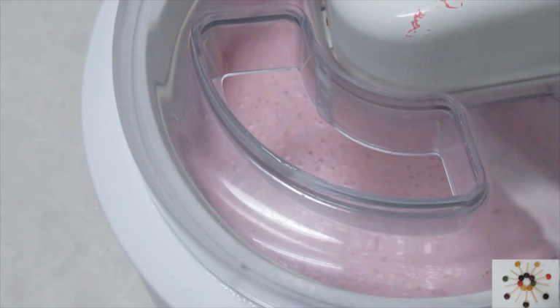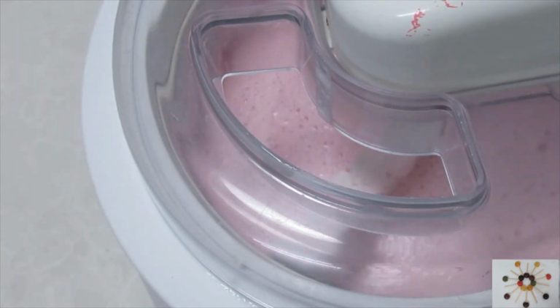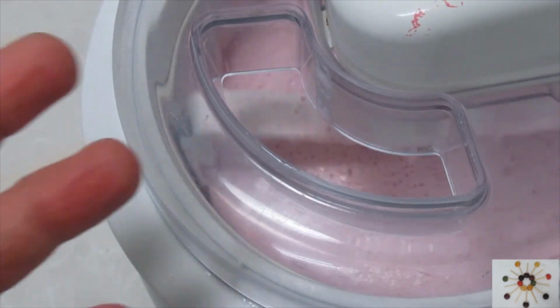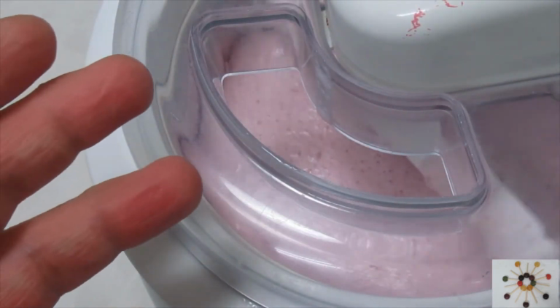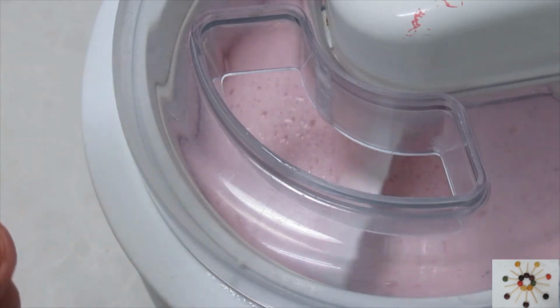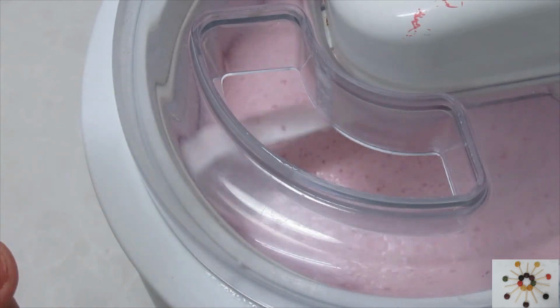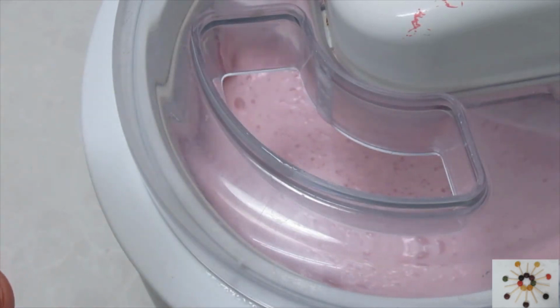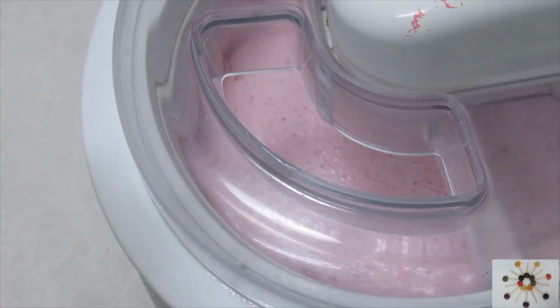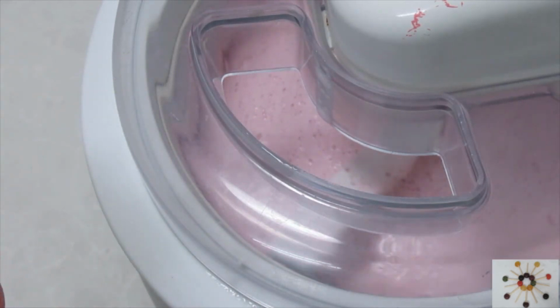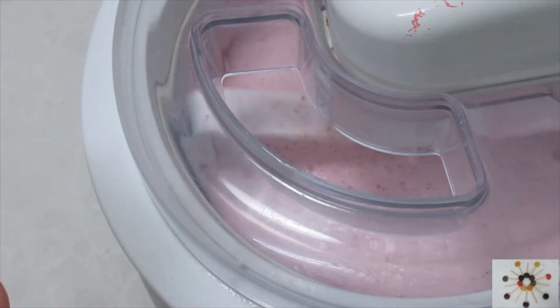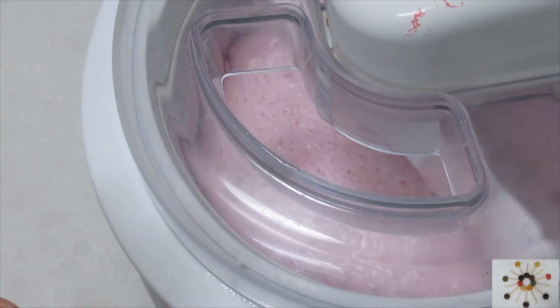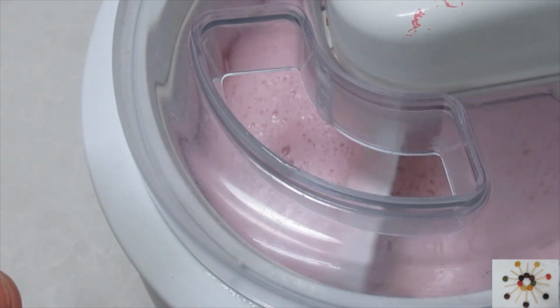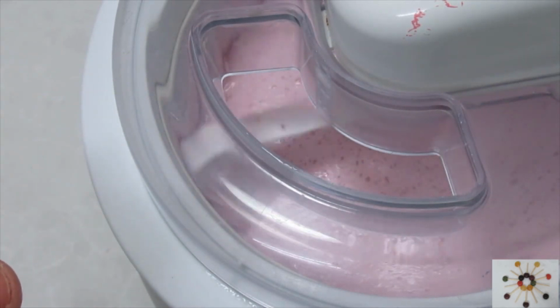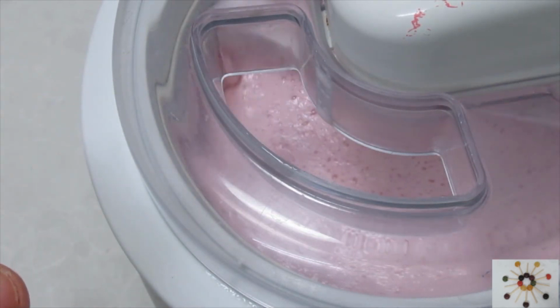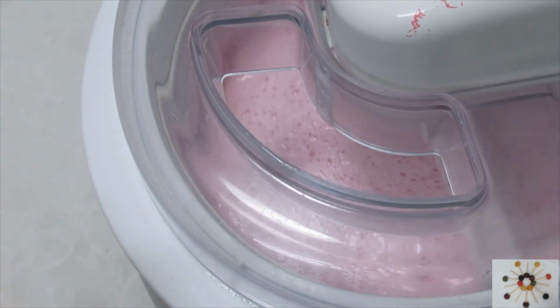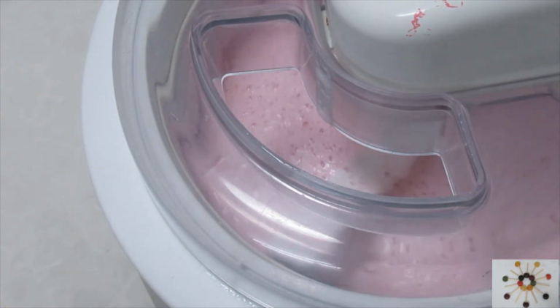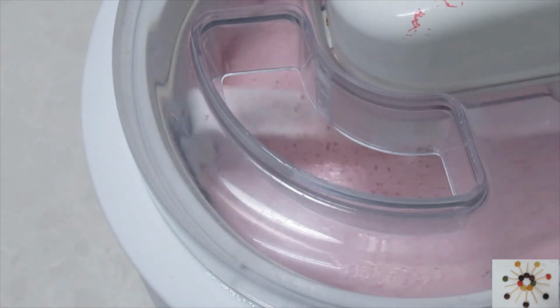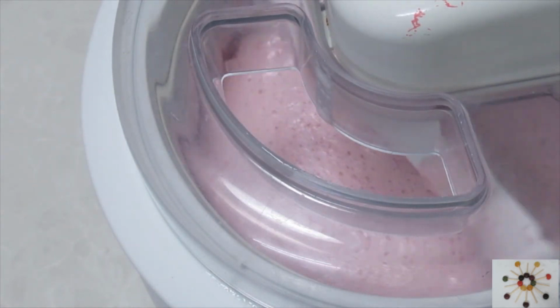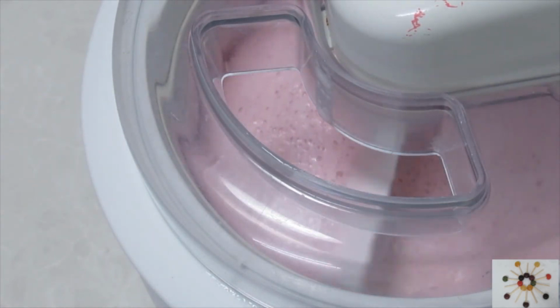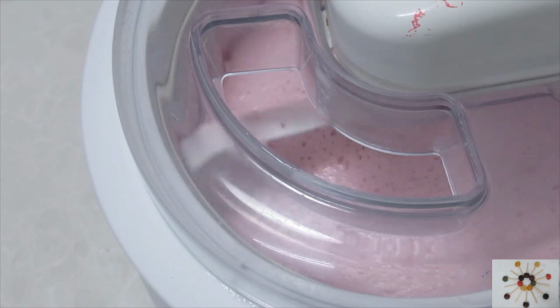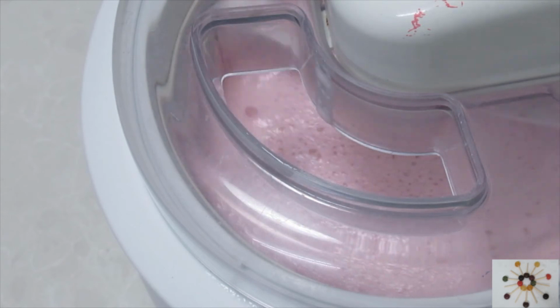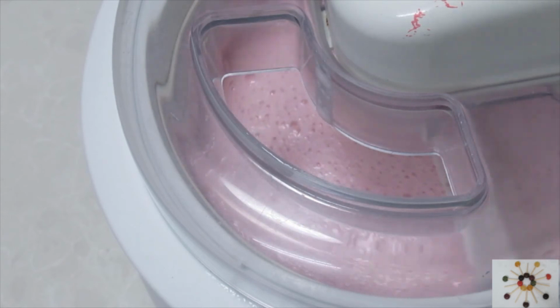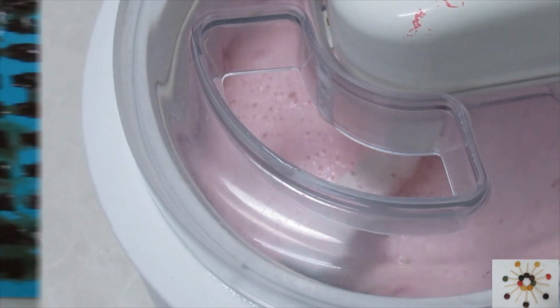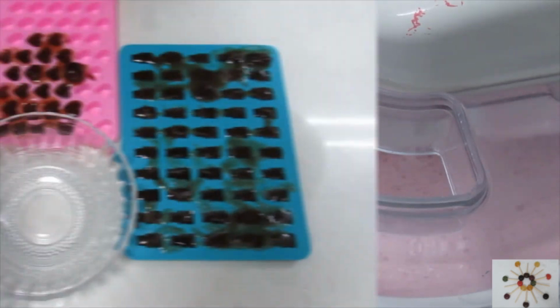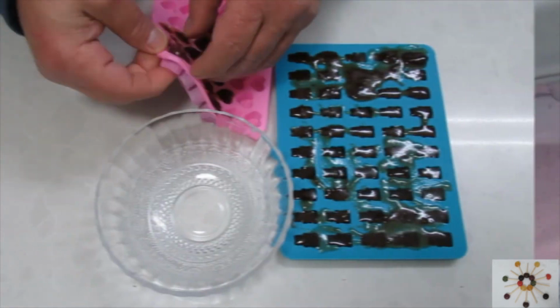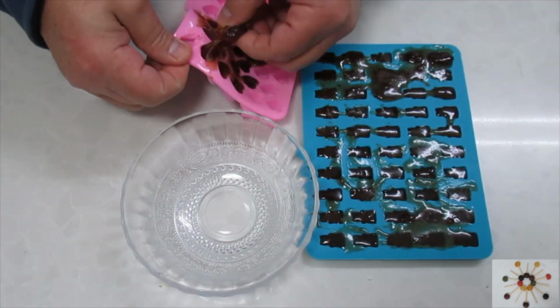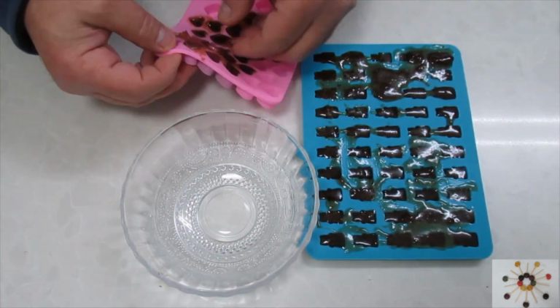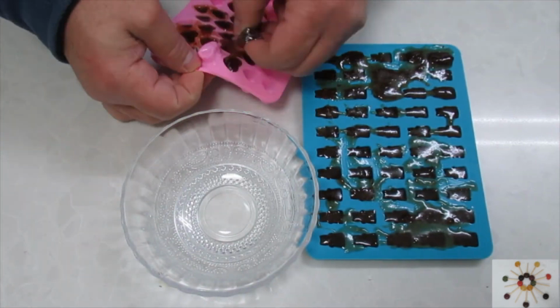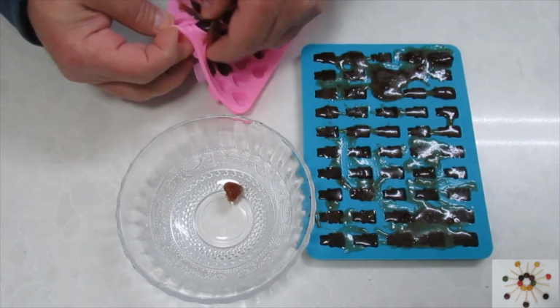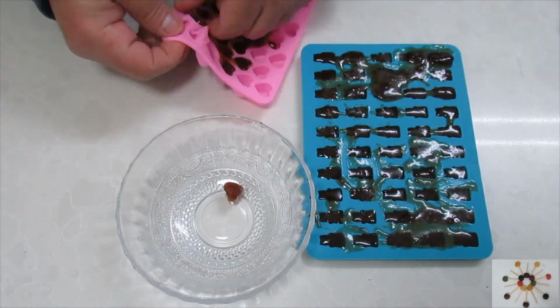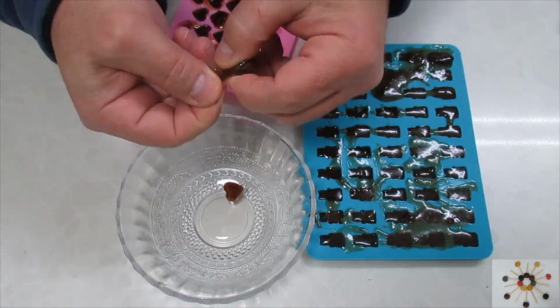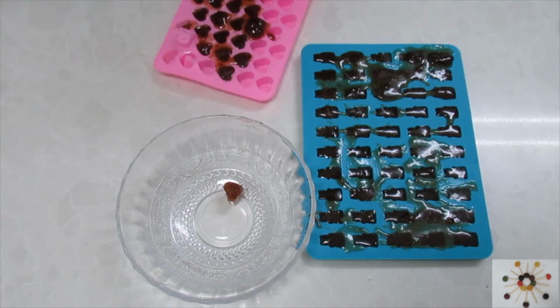While the ice cream machine runs, we're going to release our gummy bears from the molds.